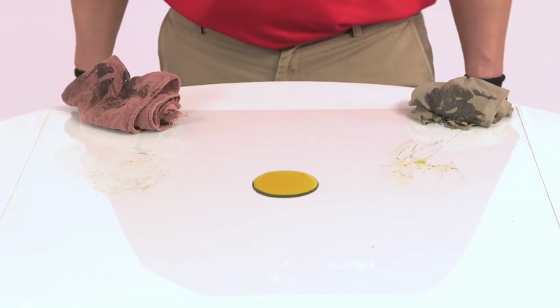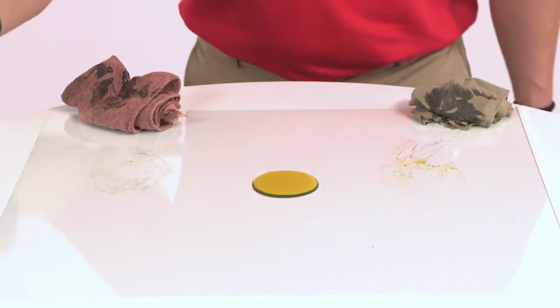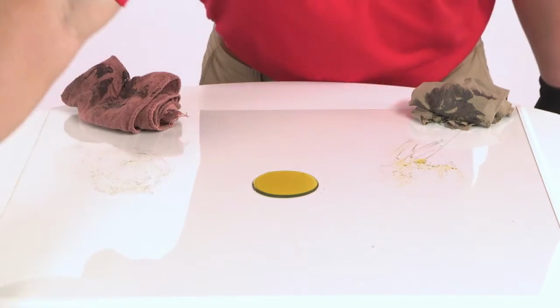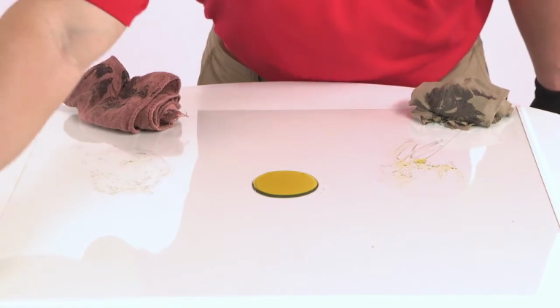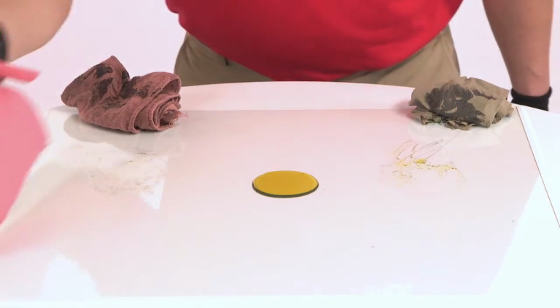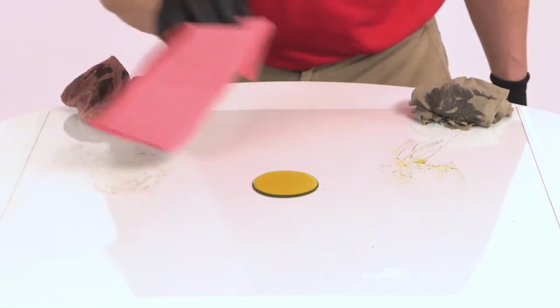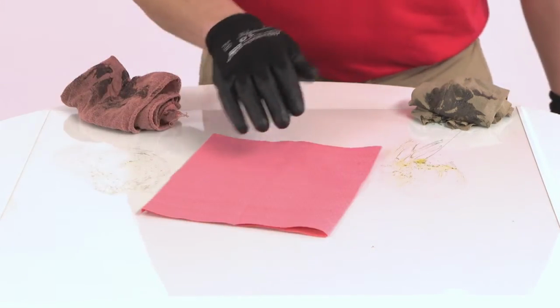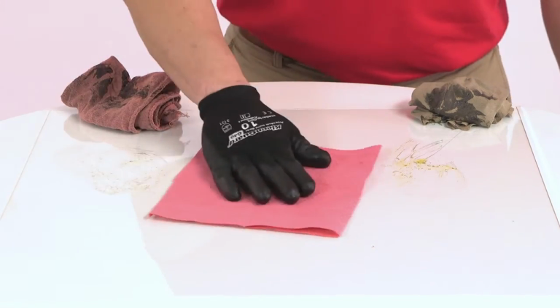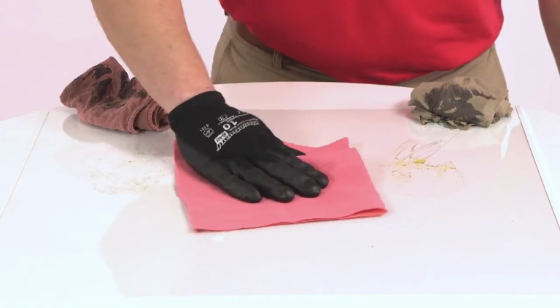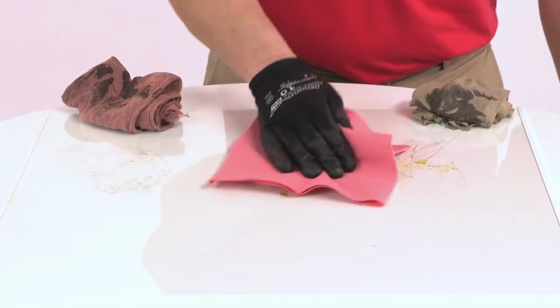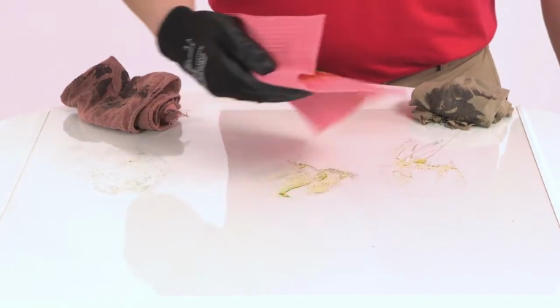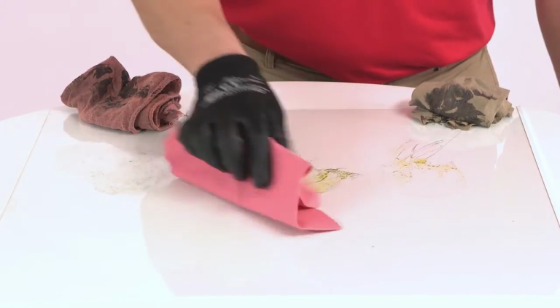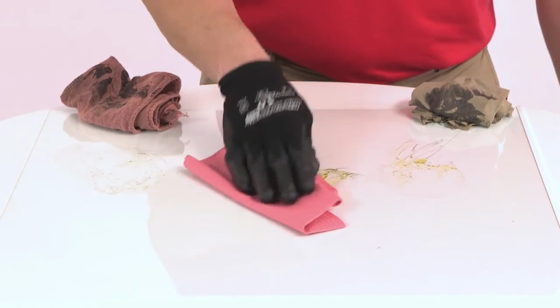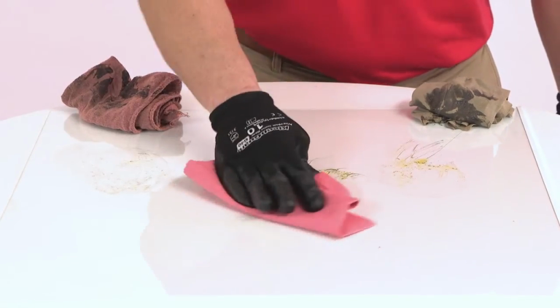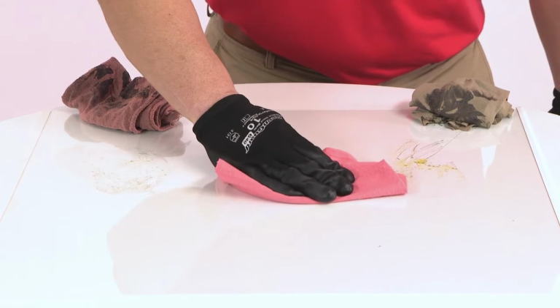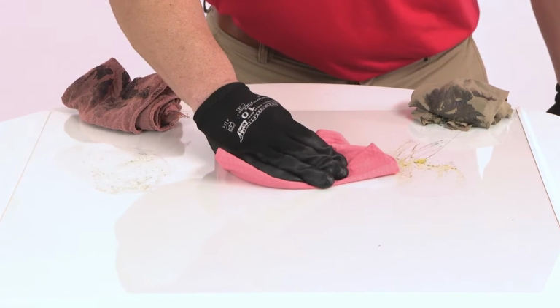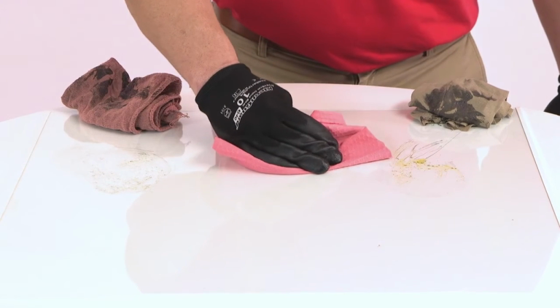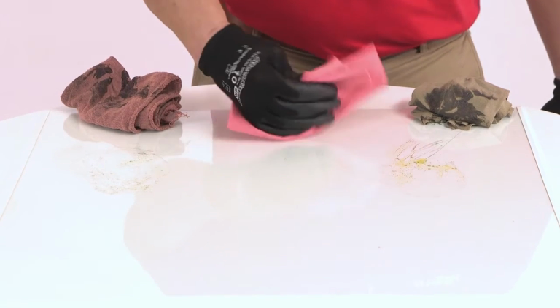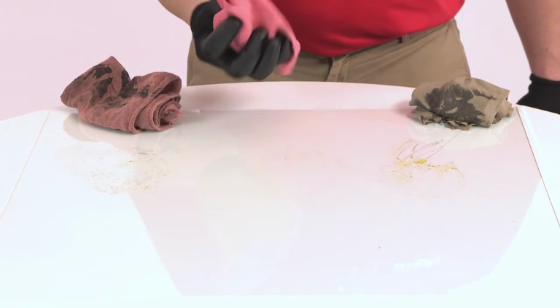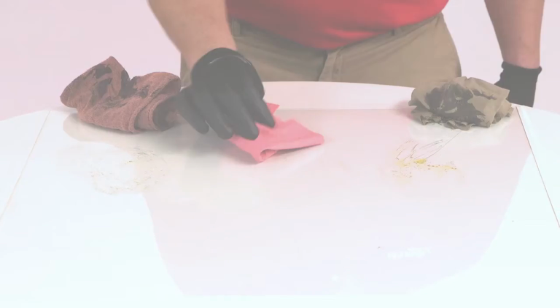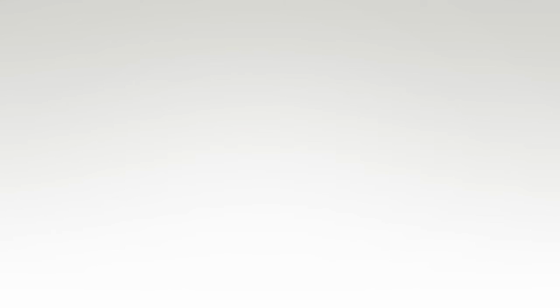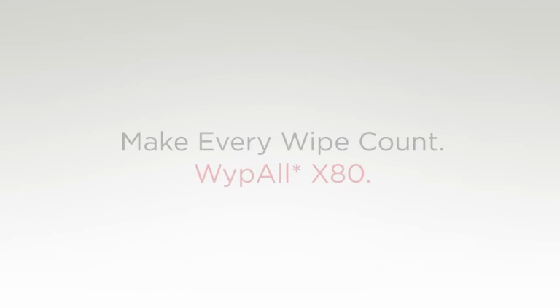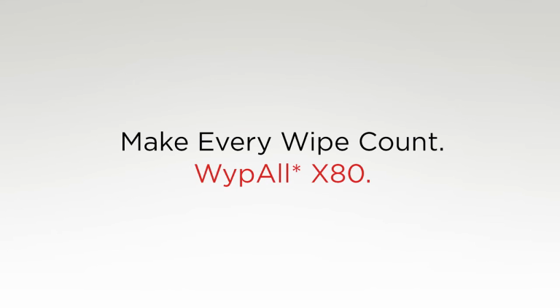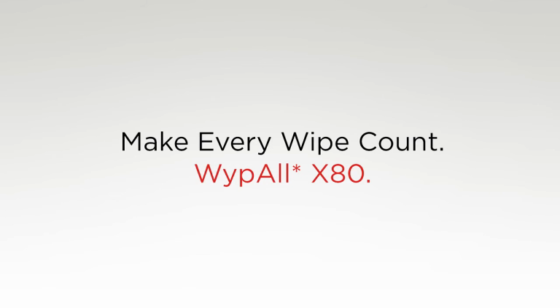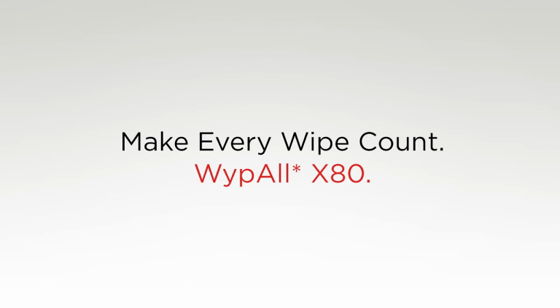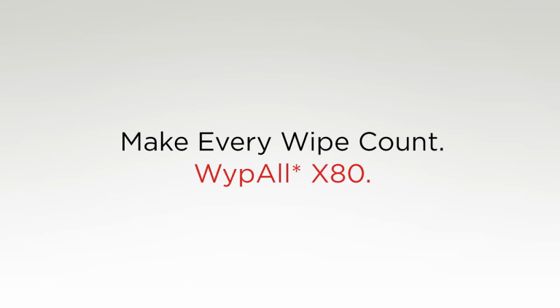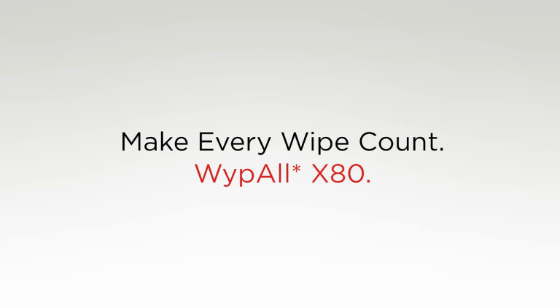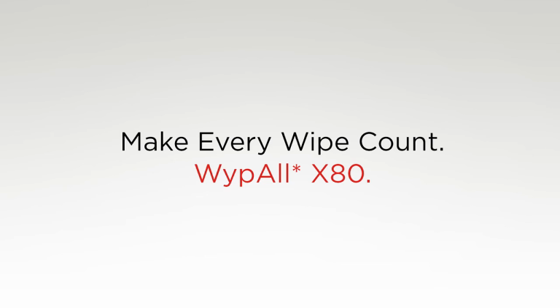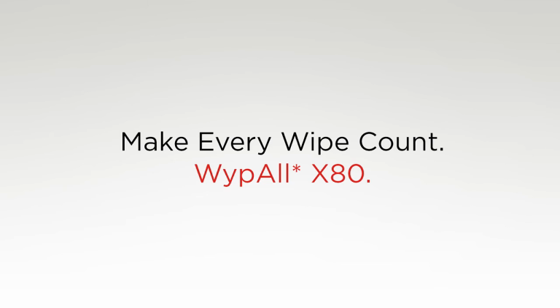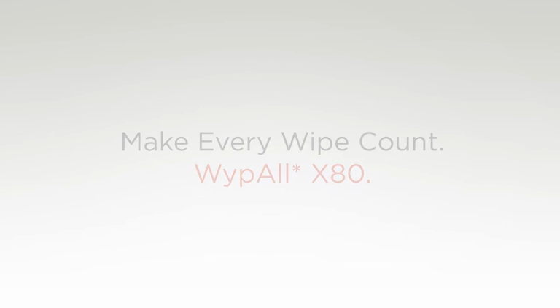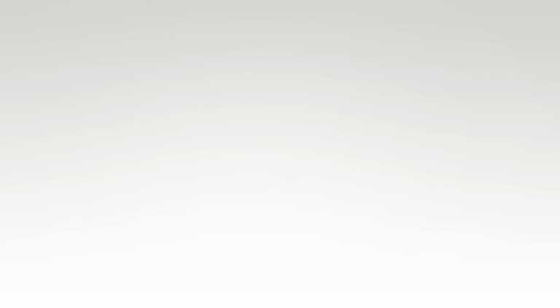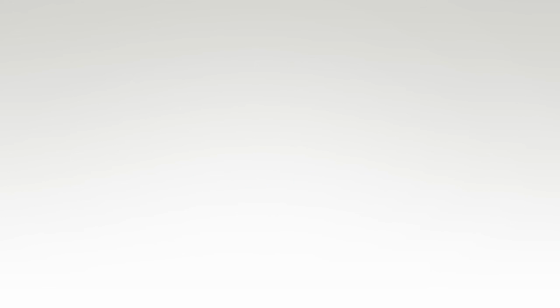Lastly, I'll place the Wipe All X80 on the oil. As you can see, the X80 absorbs the oil into the wiper and performs the best among the three. So pound for pound, Wipe All Wipers absorb more oil than rags or shop towels.